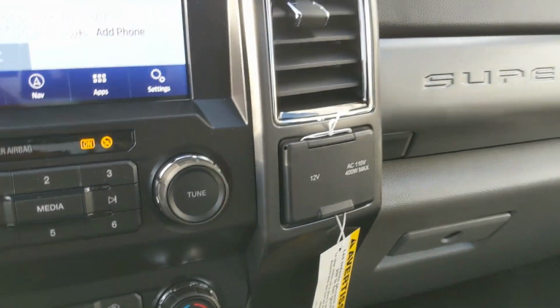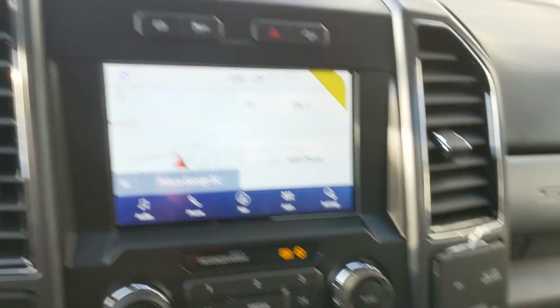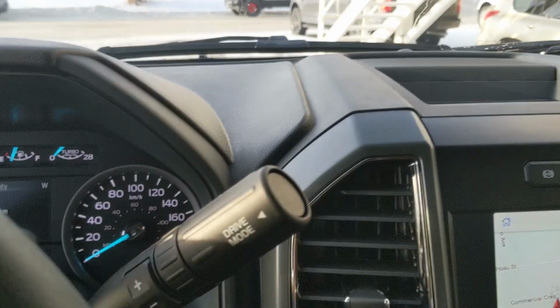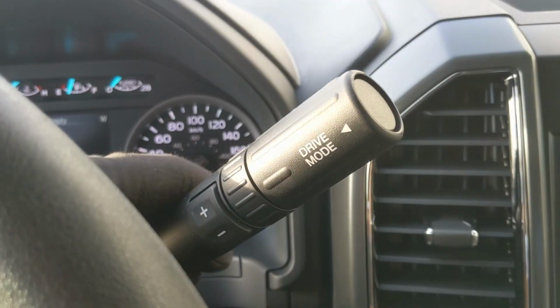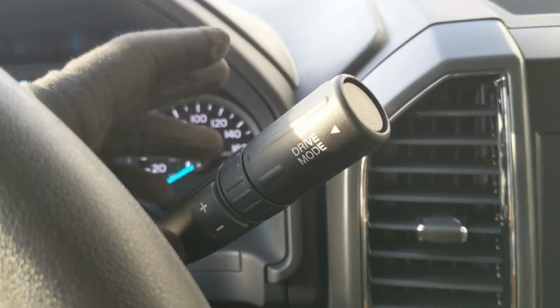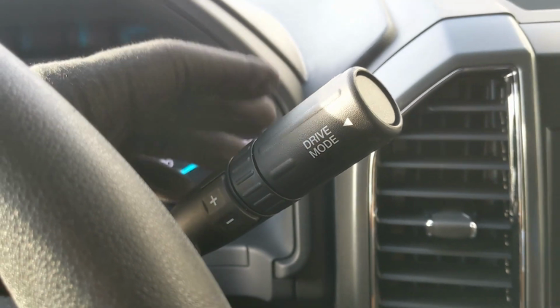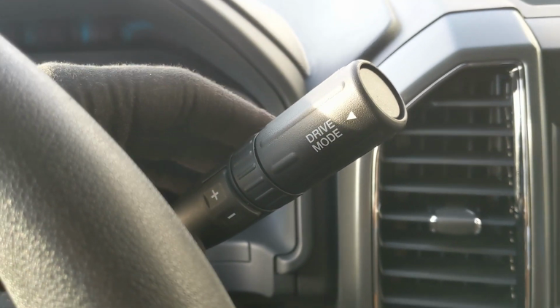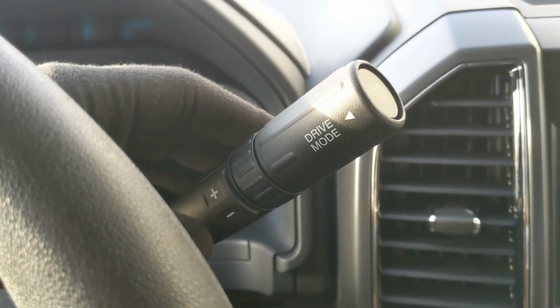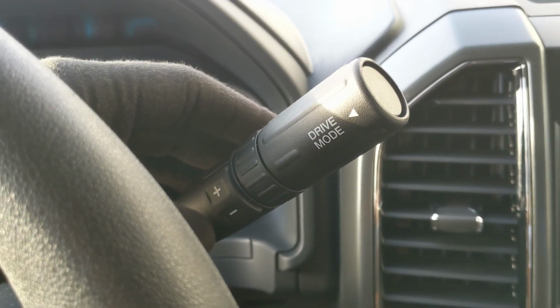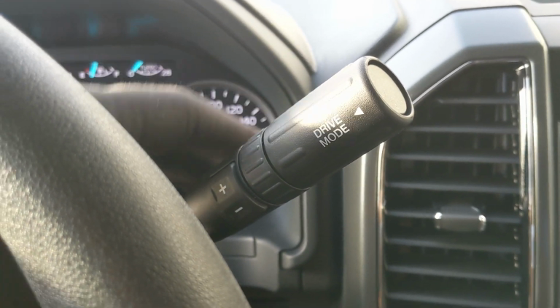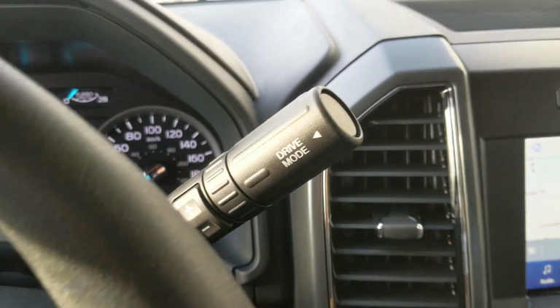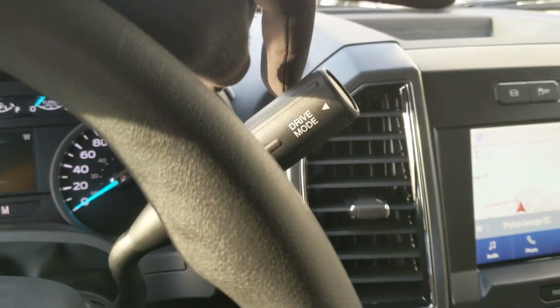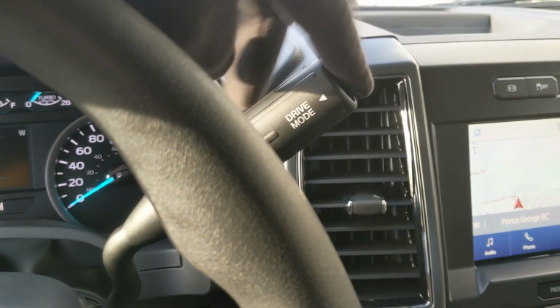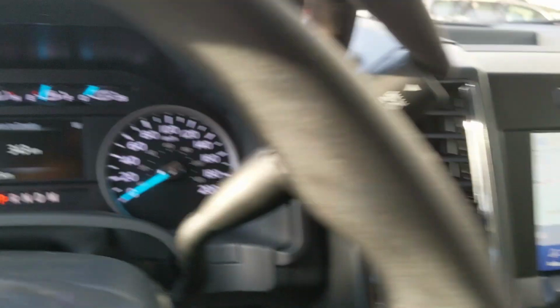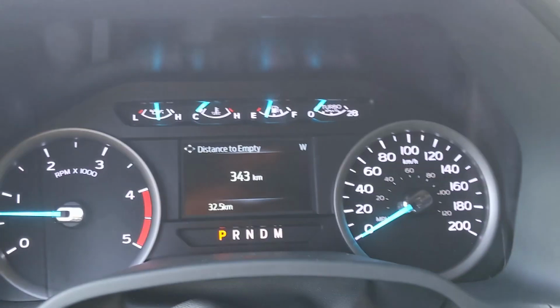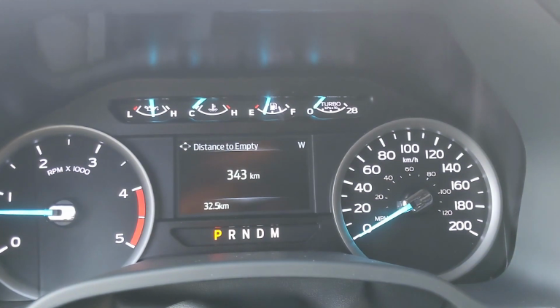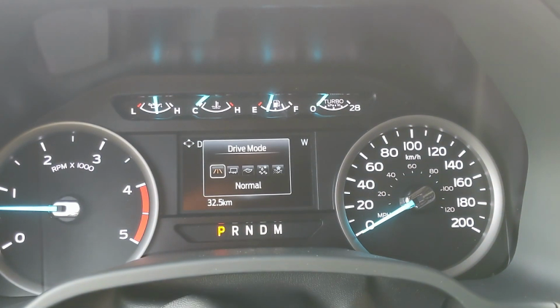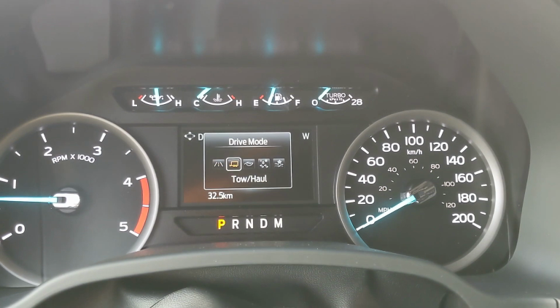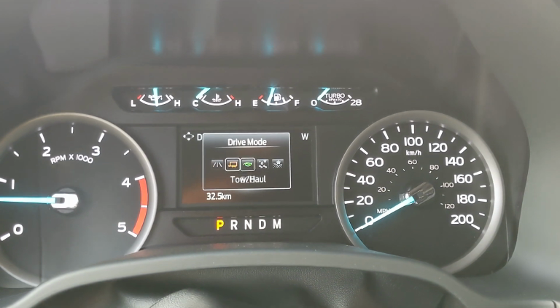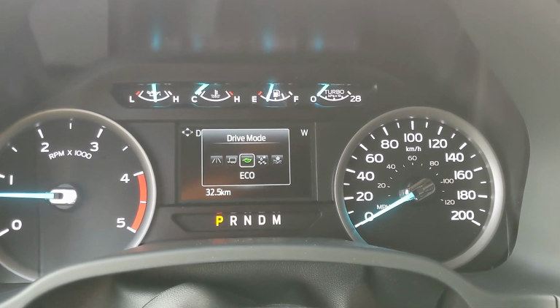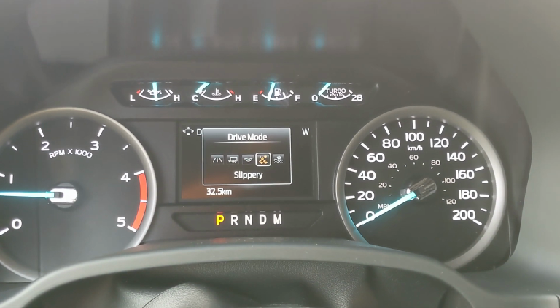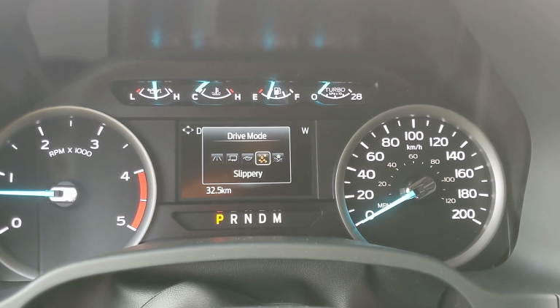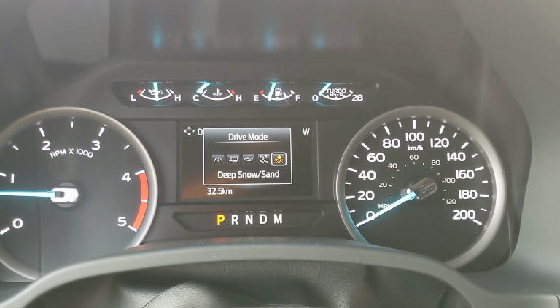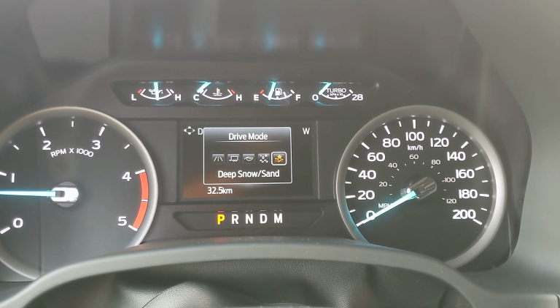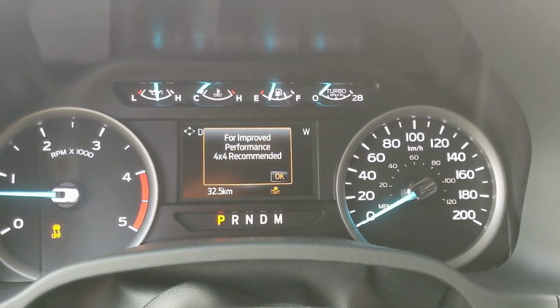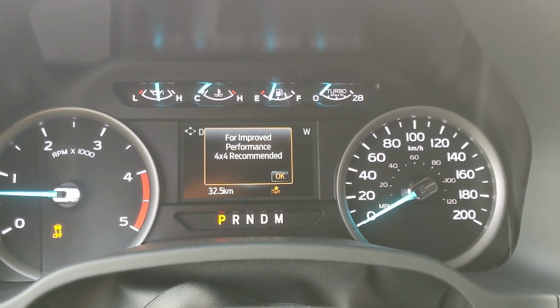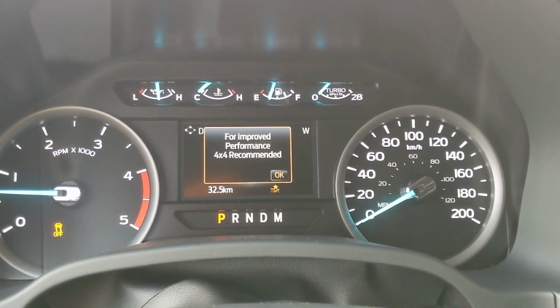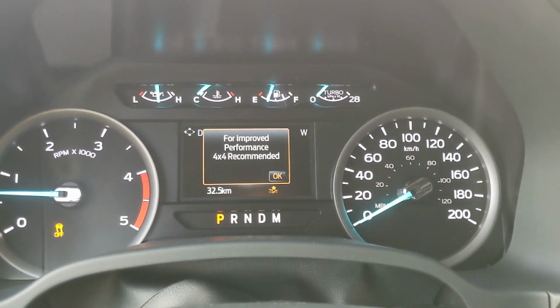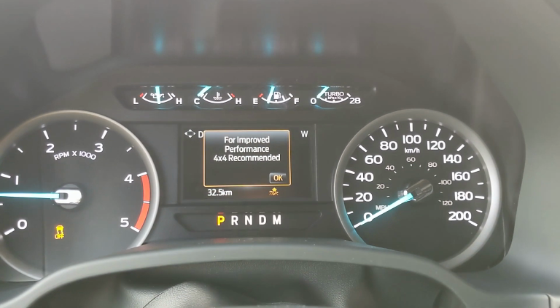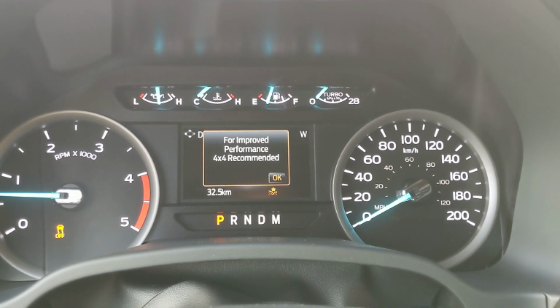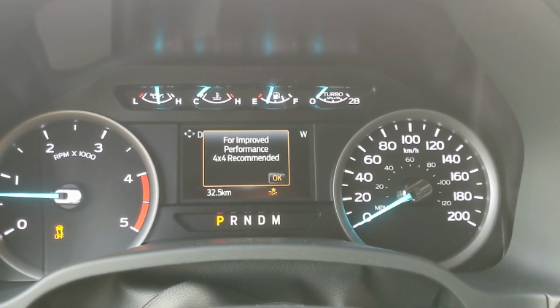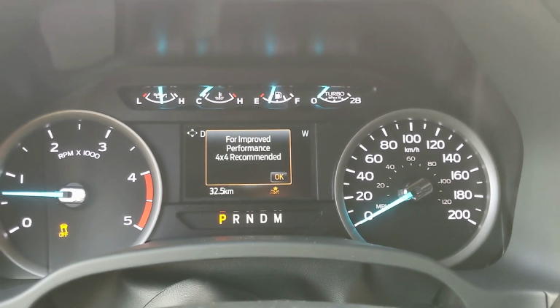Looking at your column shifter, it does have select shift so you can manually shift through your gears, and your drive mode selector at the end of the stalk for normal, tow haul, eco, slippery, and deep snow/sand, so you can customize your driving experience a bit there.